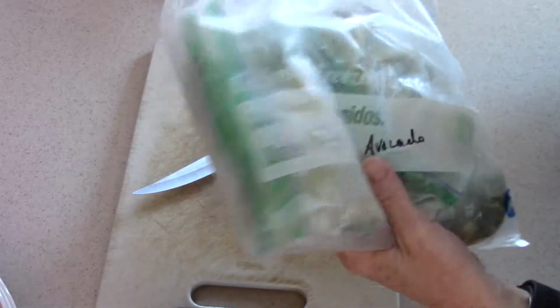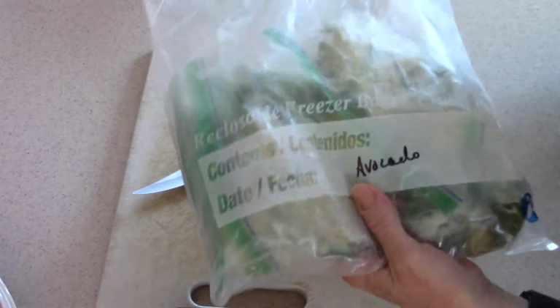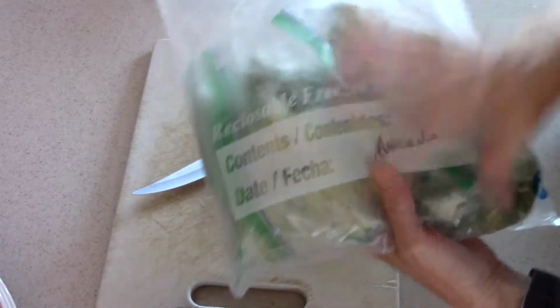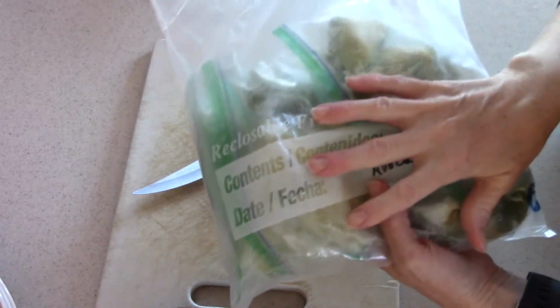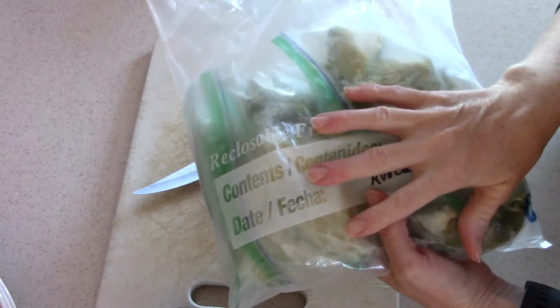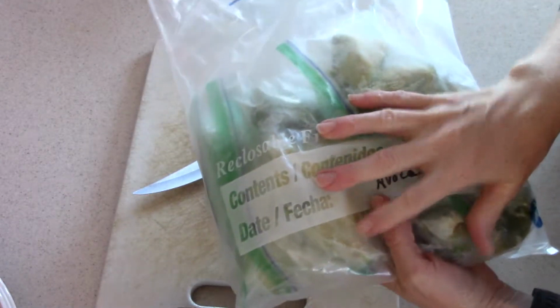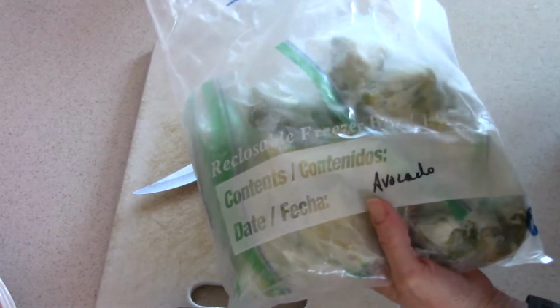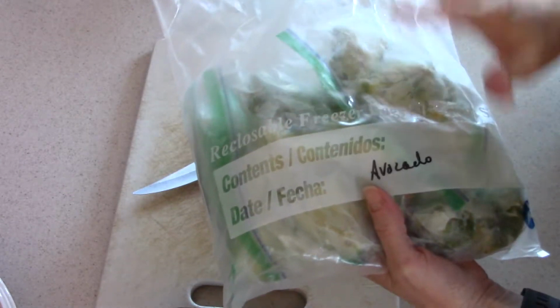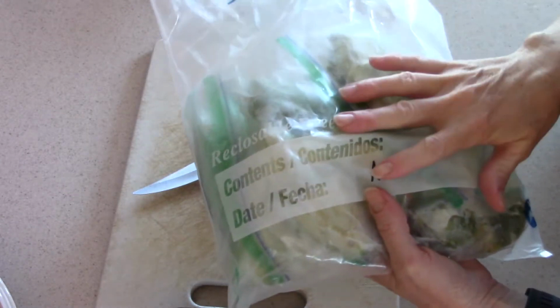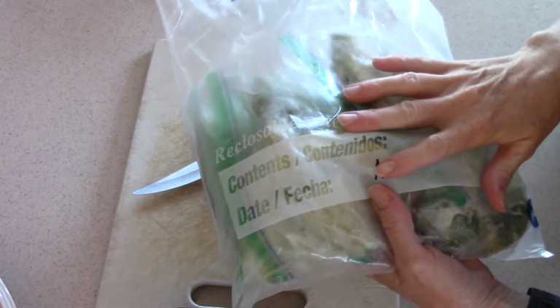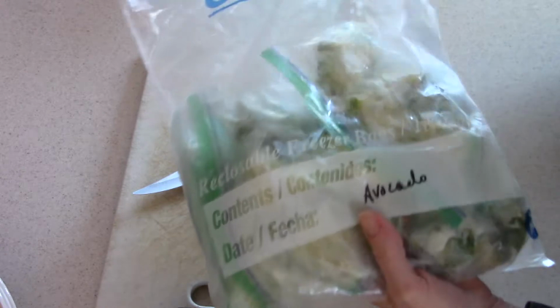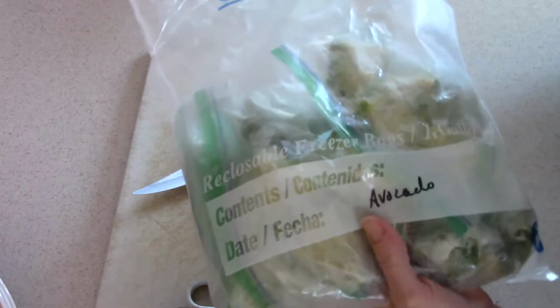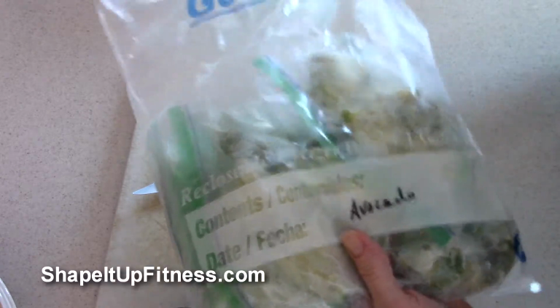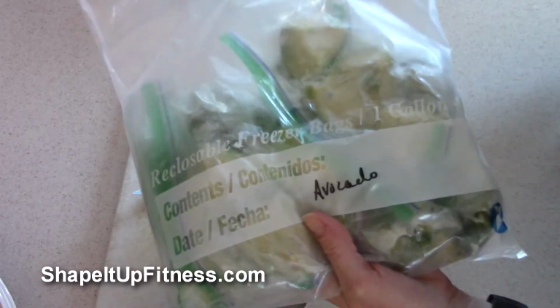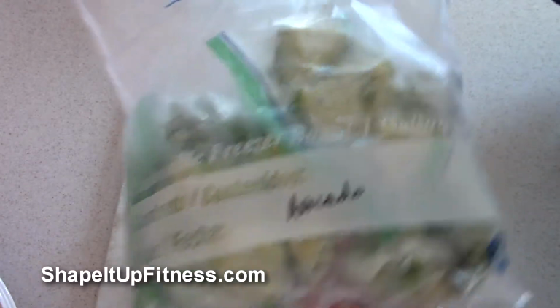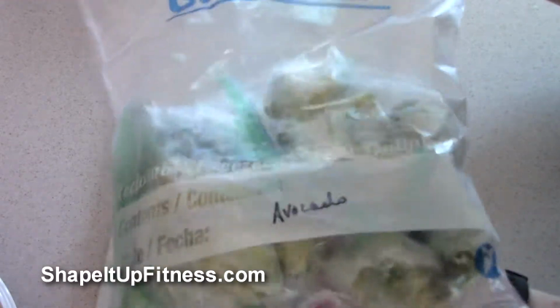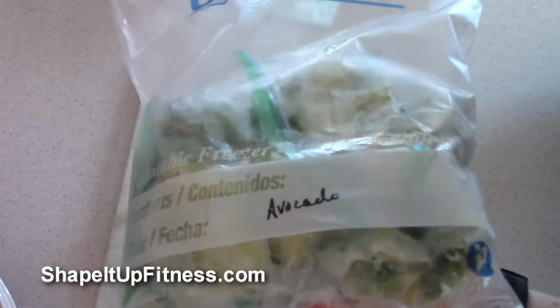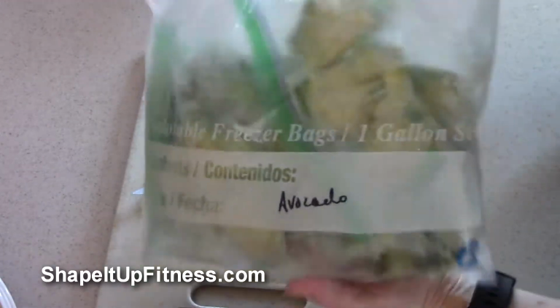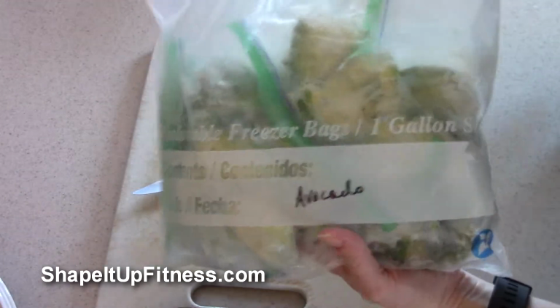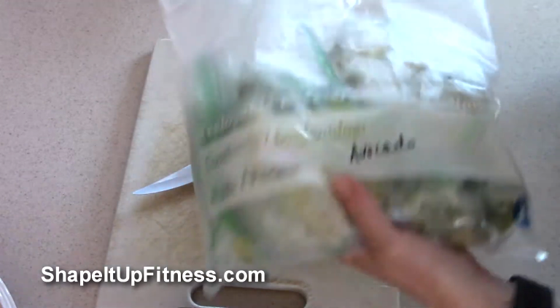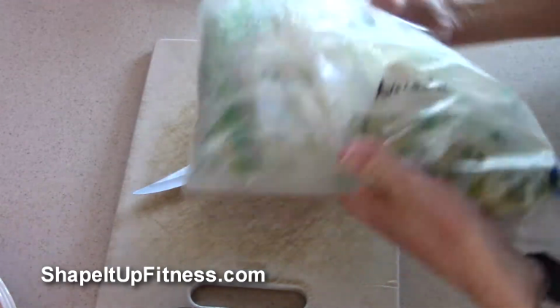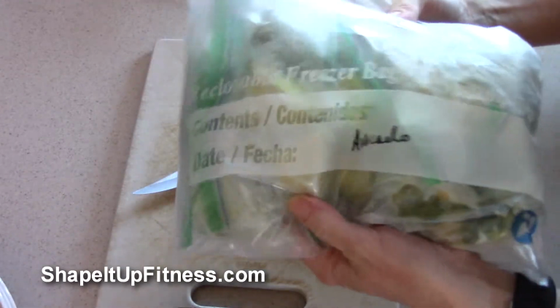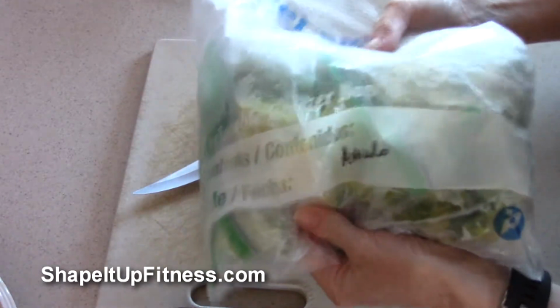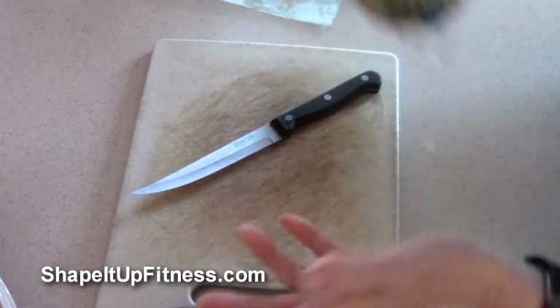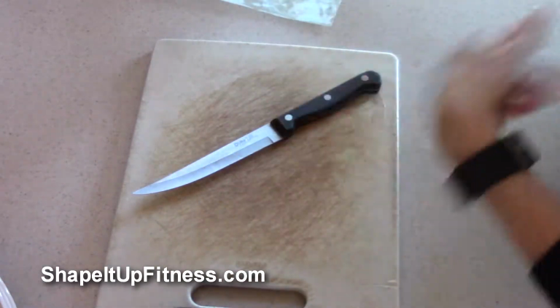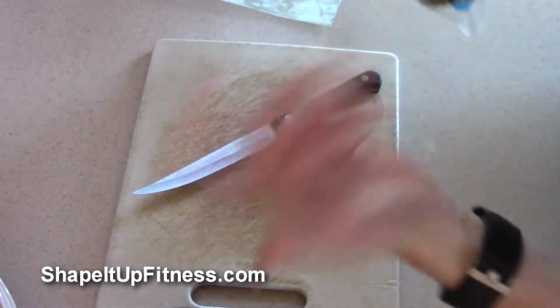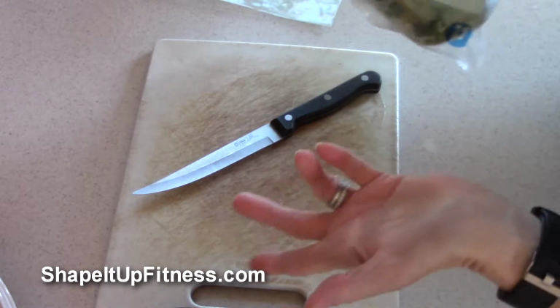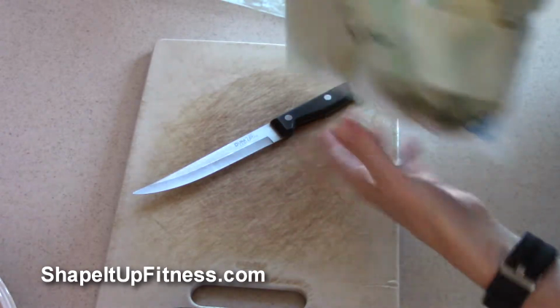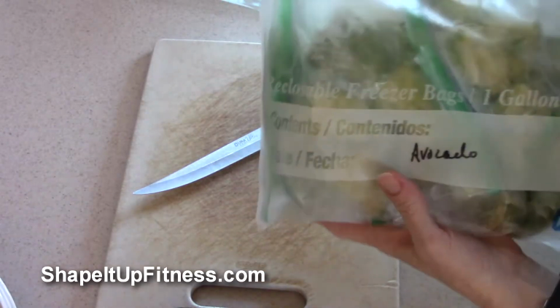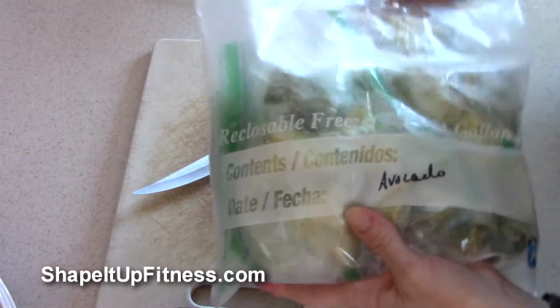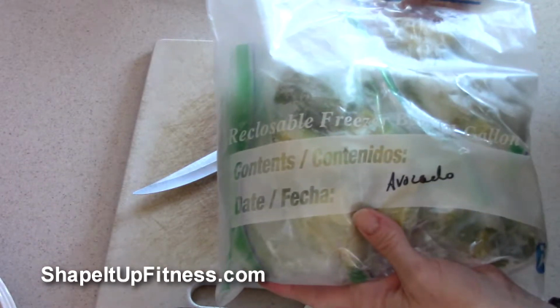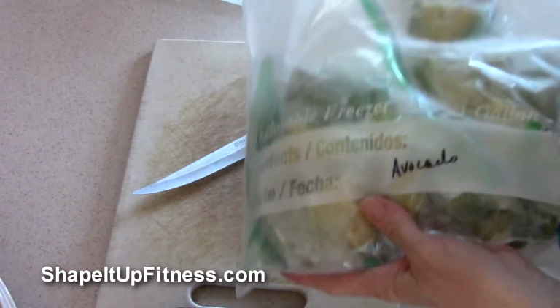Now these I've already cut up and they have been in the freezer. Basically what I do is I have this large bag, and when it gets empty I just refill it — that way I'm not throwing away so many bags.